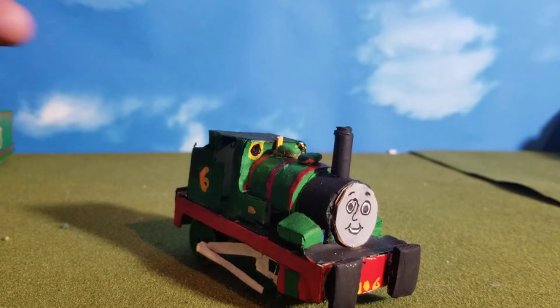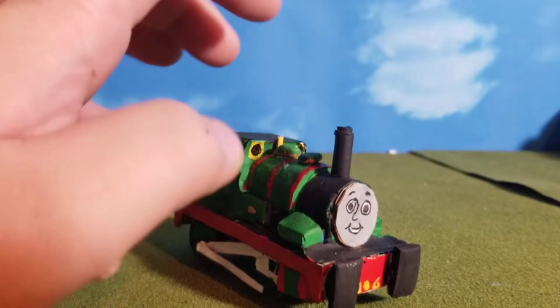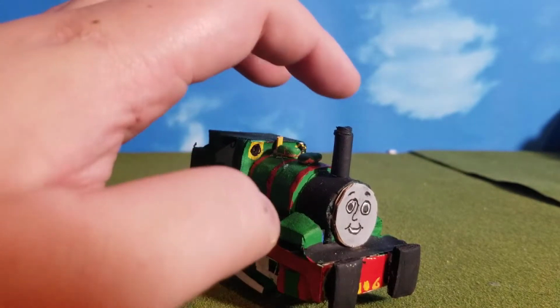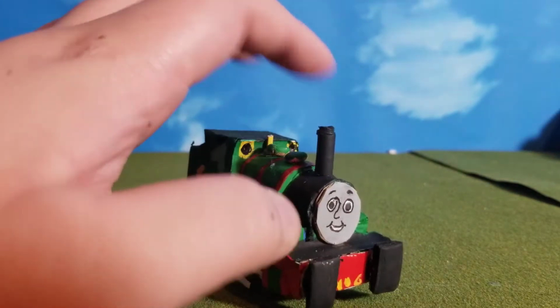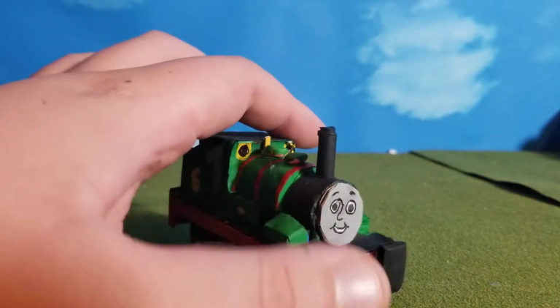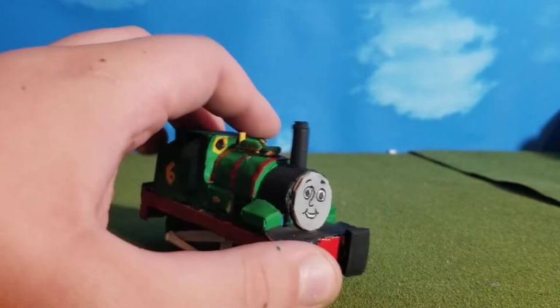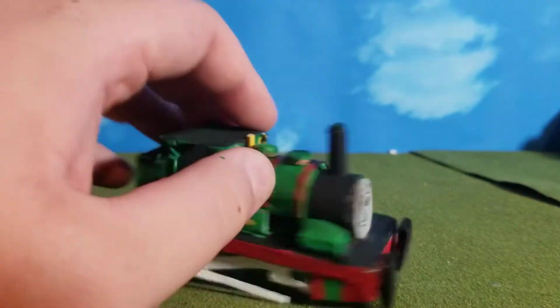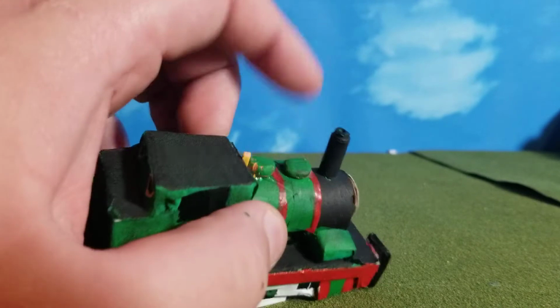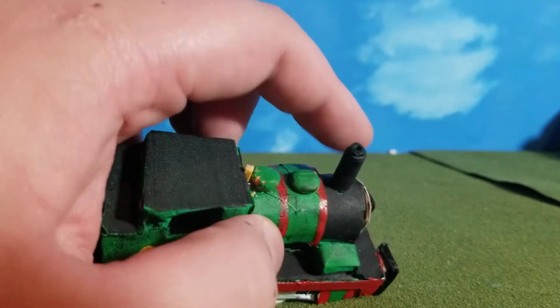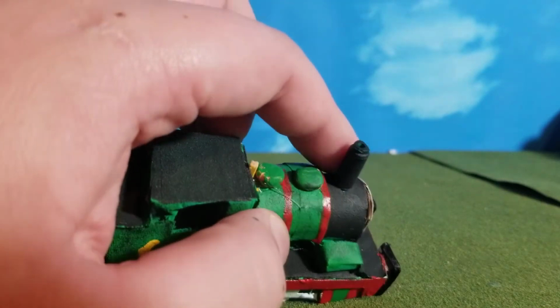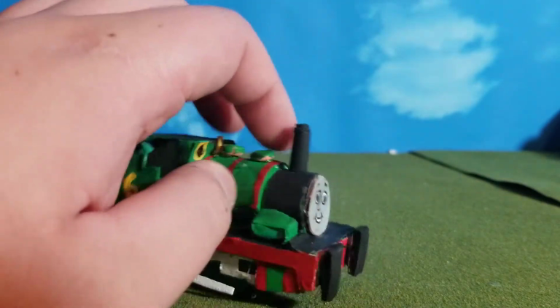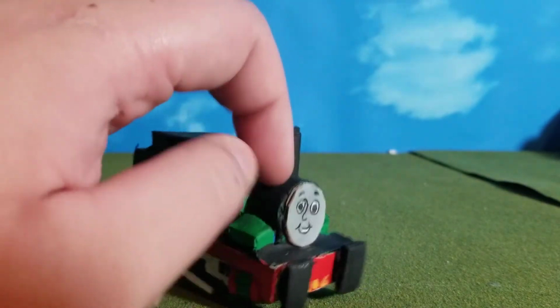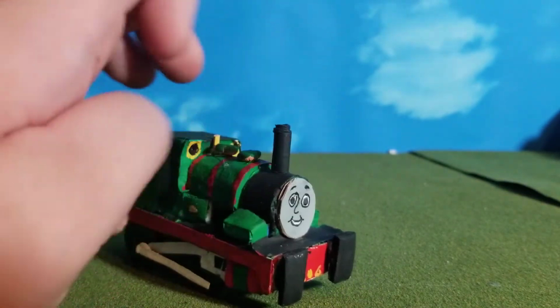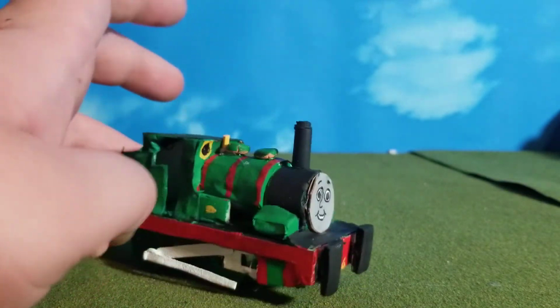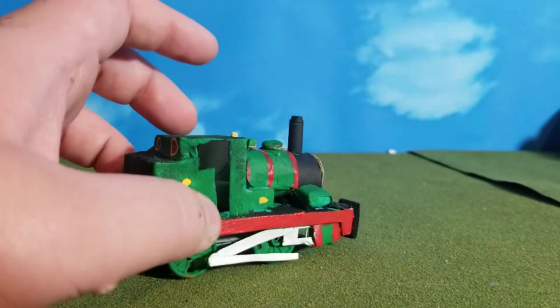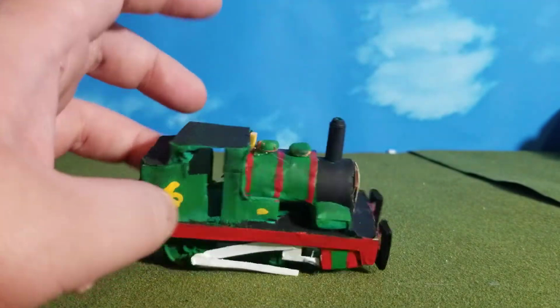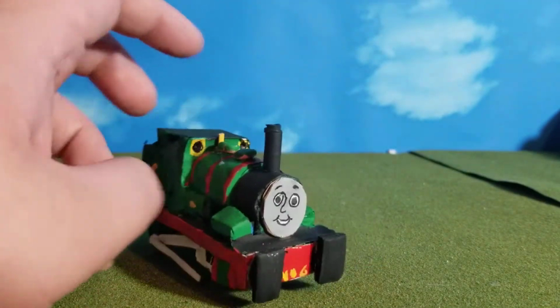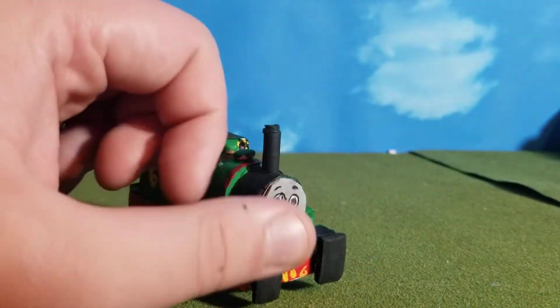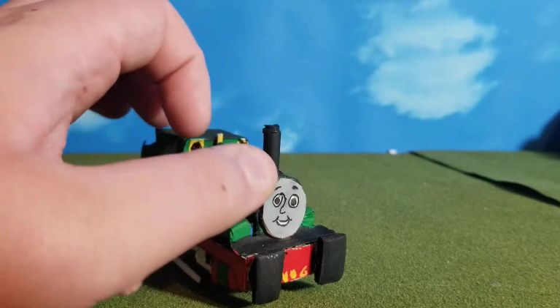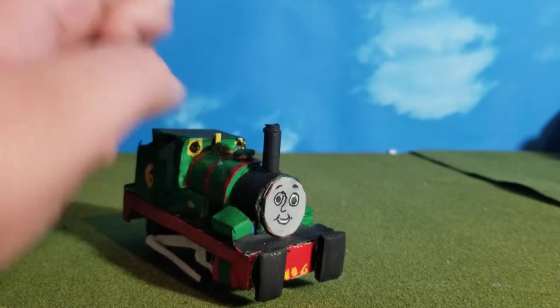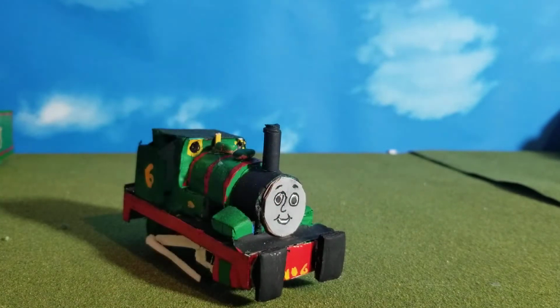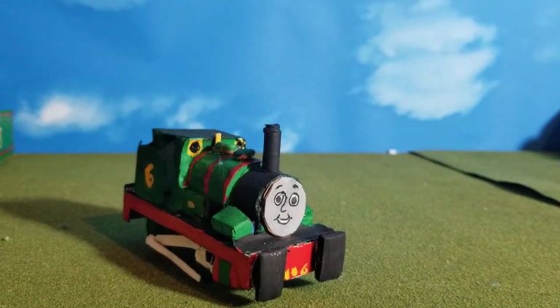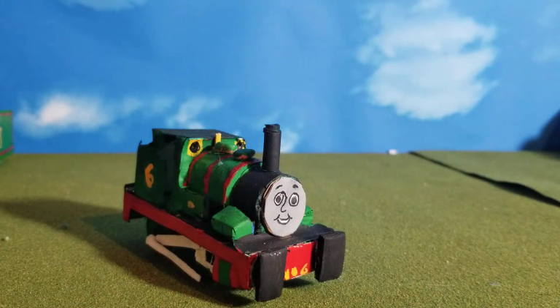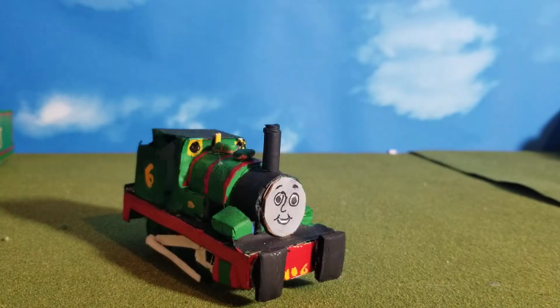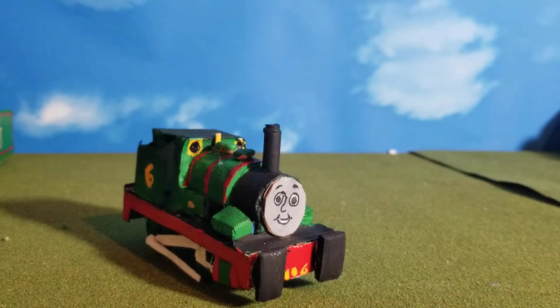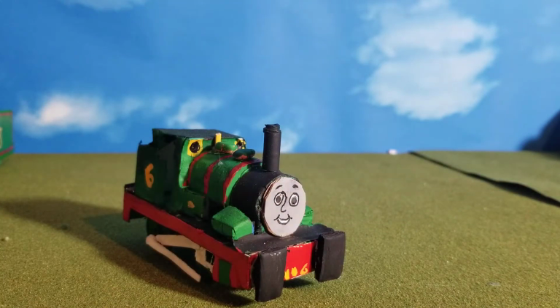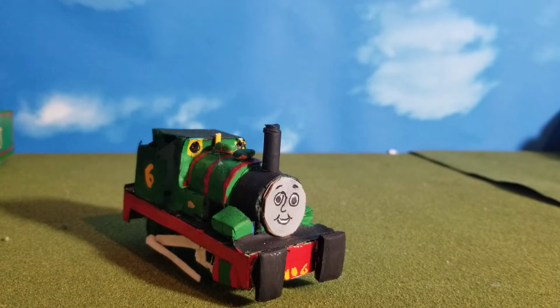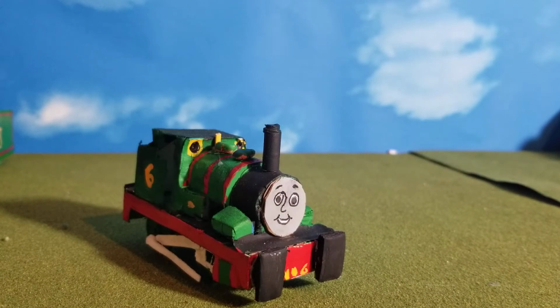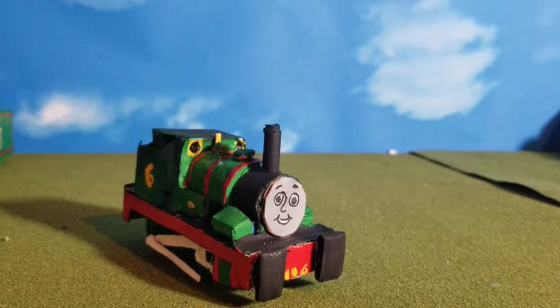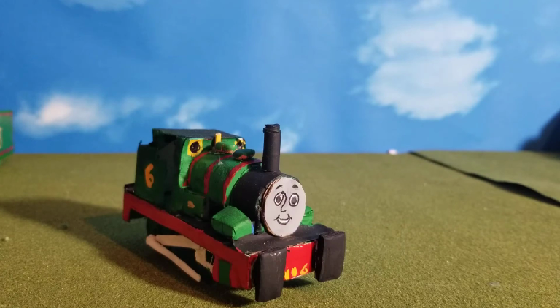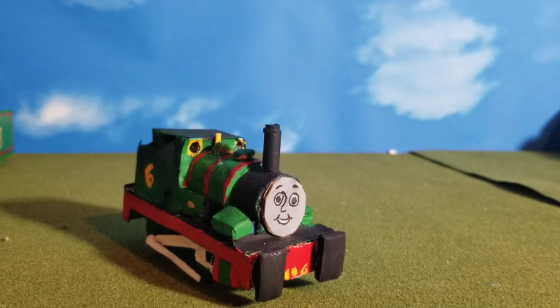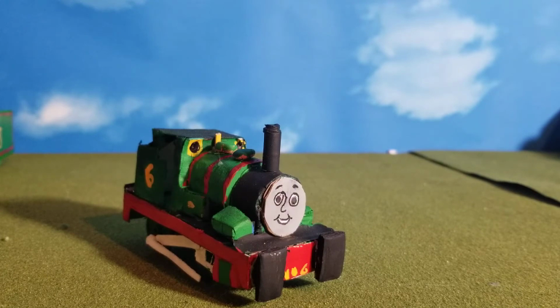His funnel was just a straw. The top part of the funnel was the top part of the original smokebox funnel. His face is just a circle of cardboard cut out, with a sheet of paper with a Percy face over it, drawn by me.